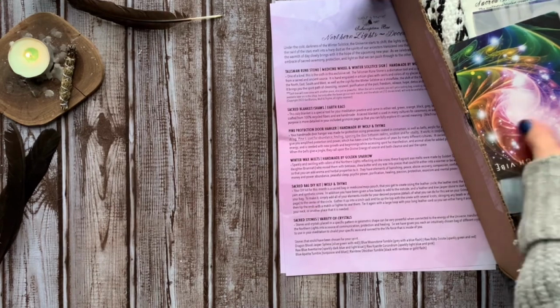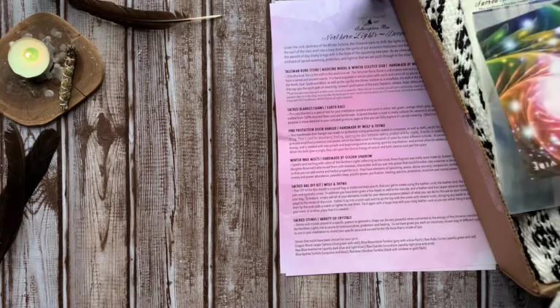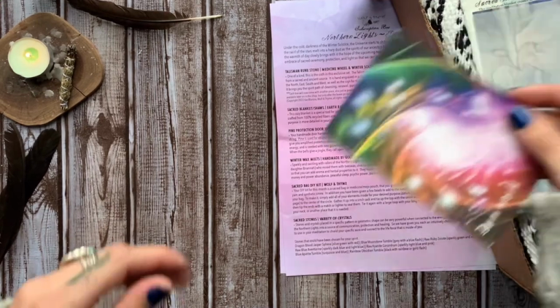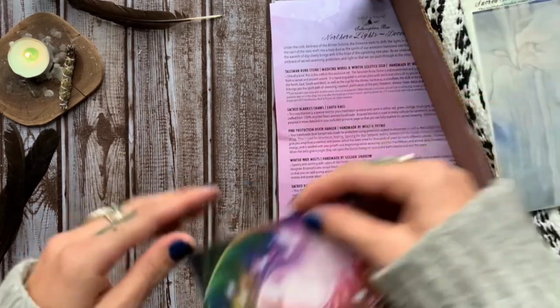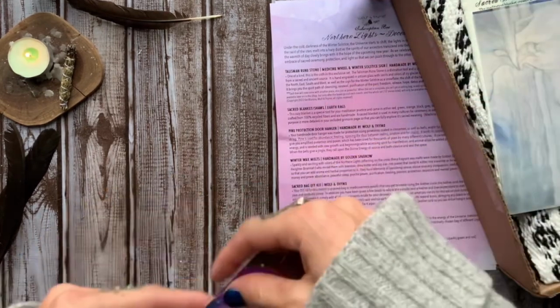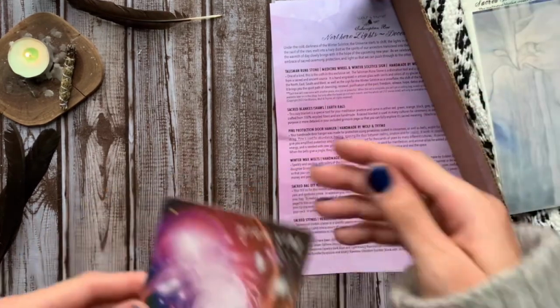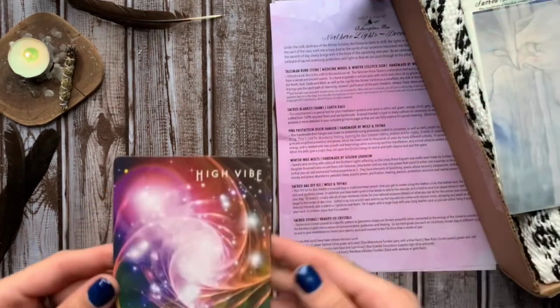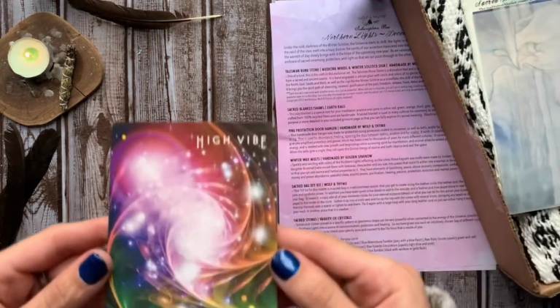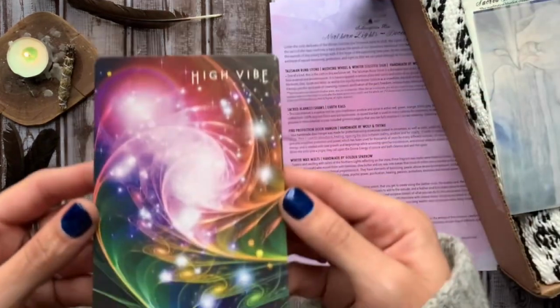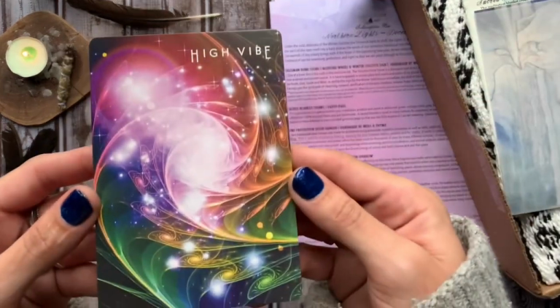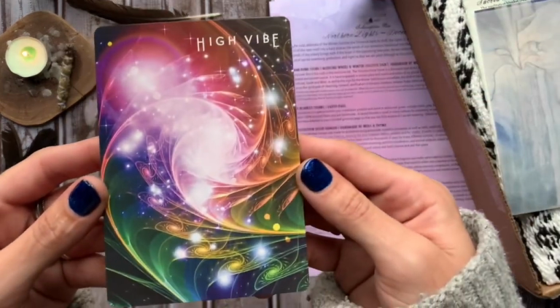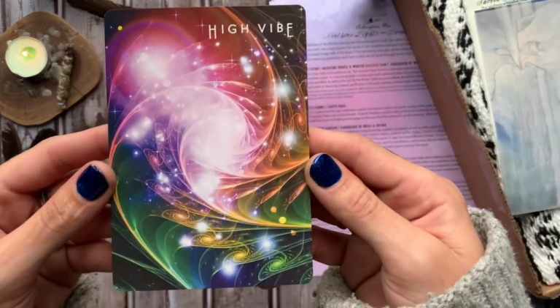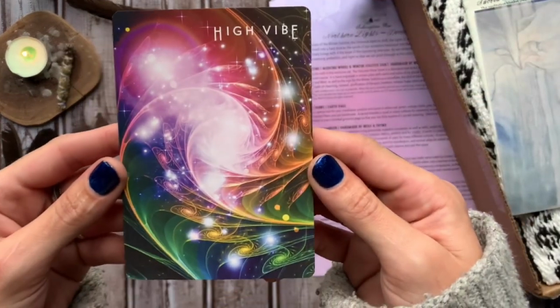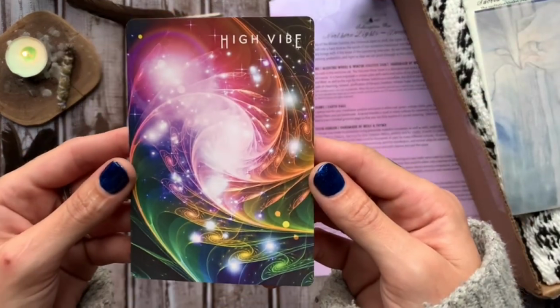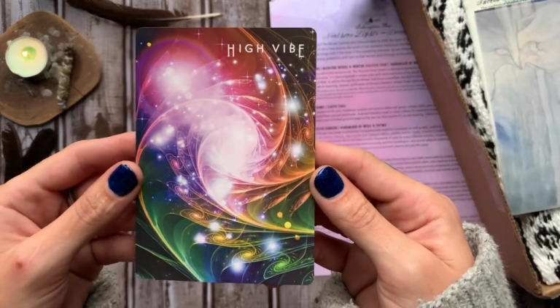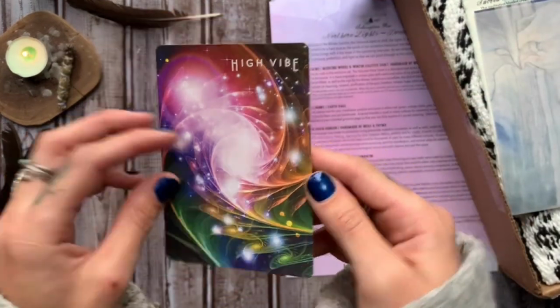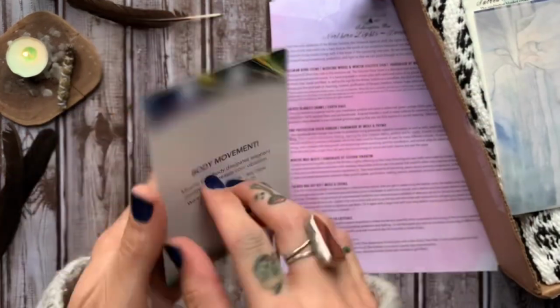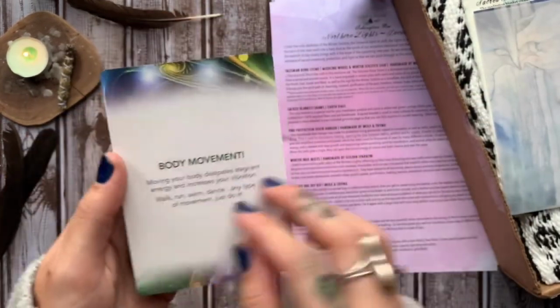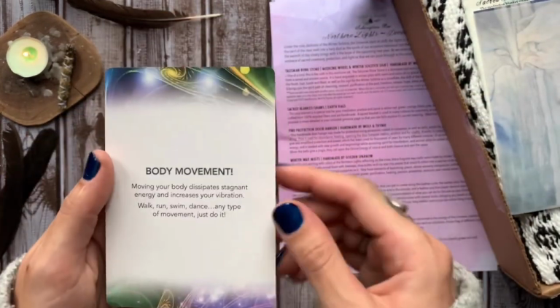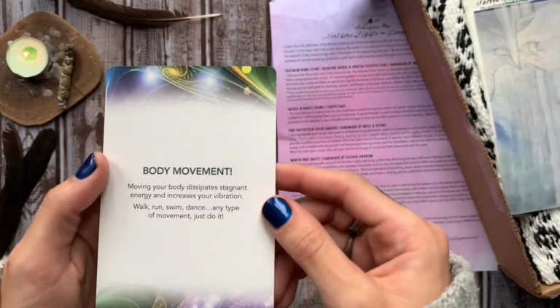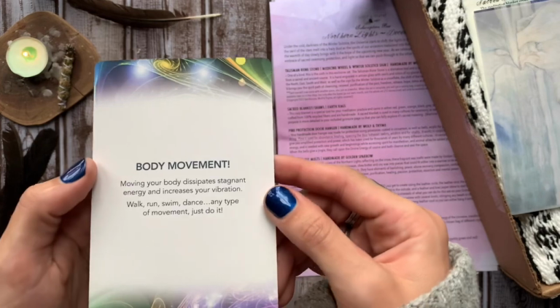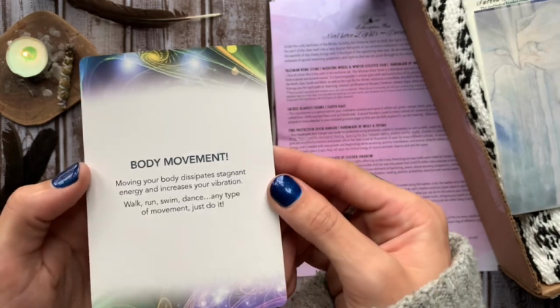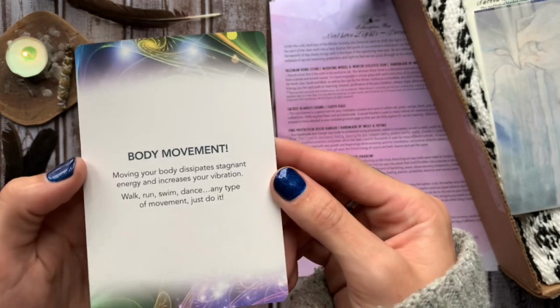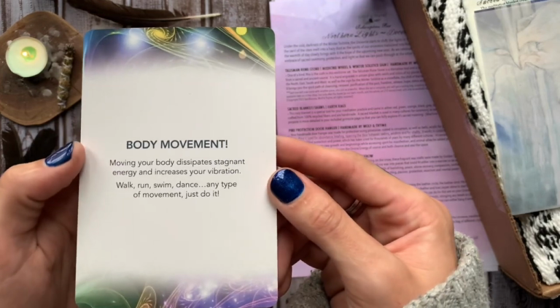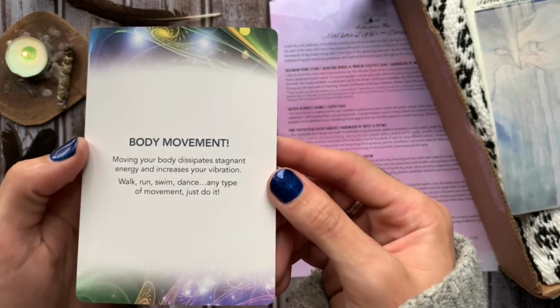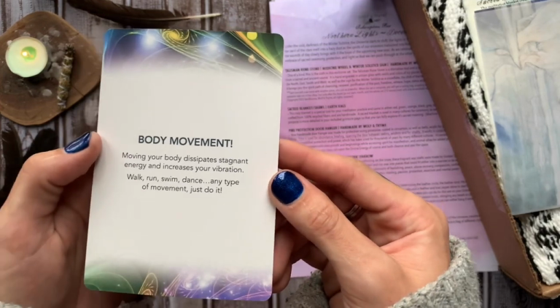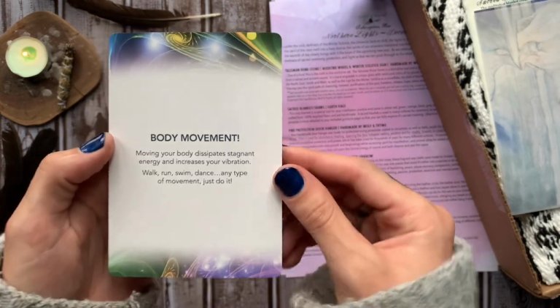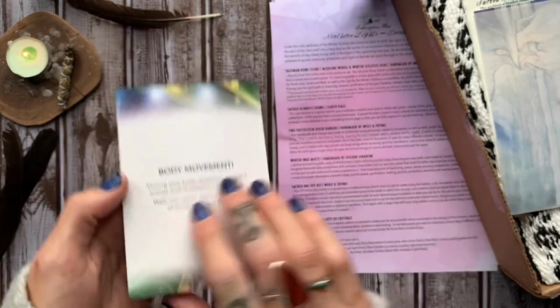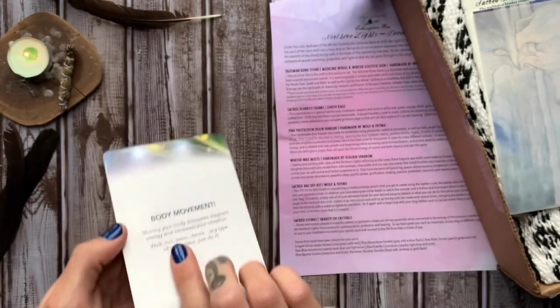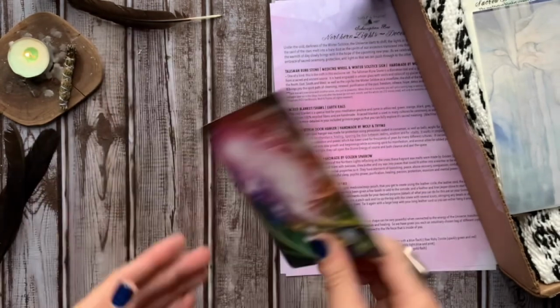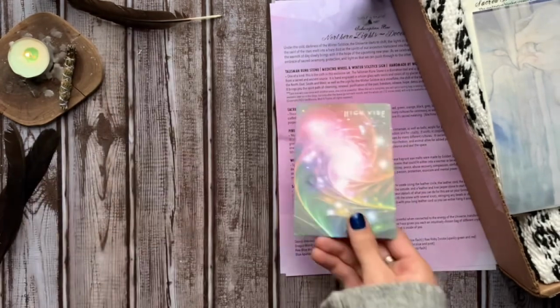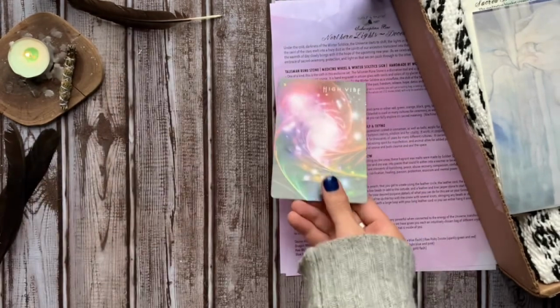First off, we have a high vibe oracle card. Each card has an activity for you to do, aligned so that you can receive more joy and peace in your life.